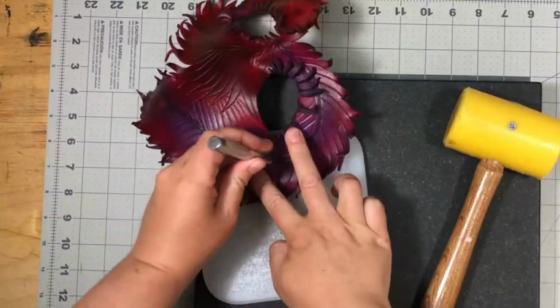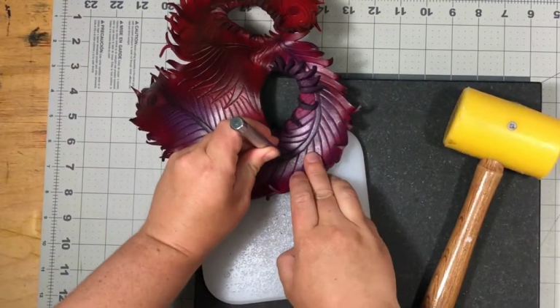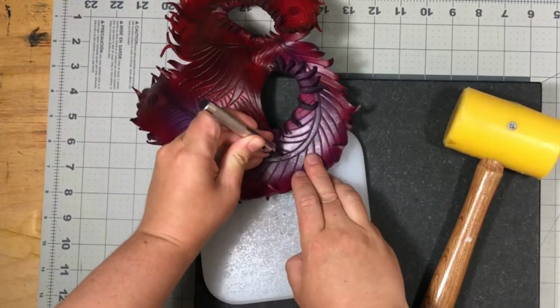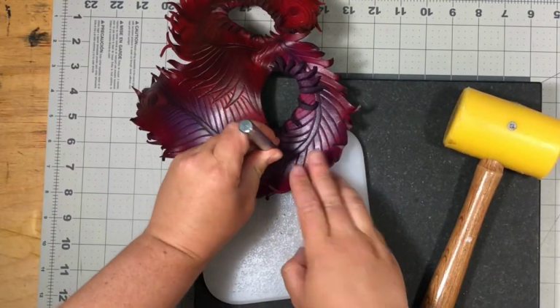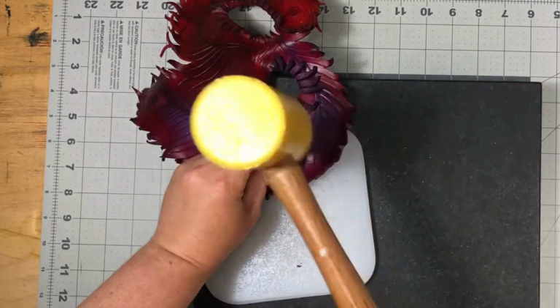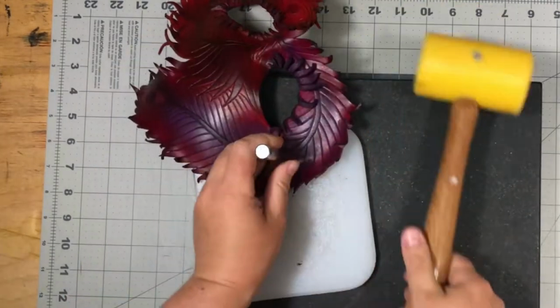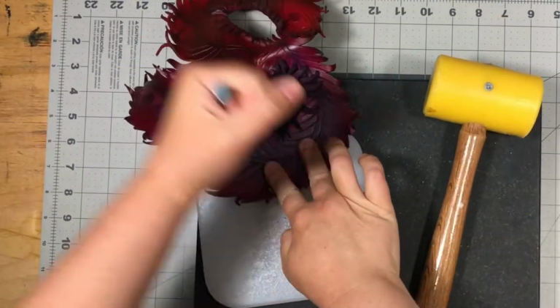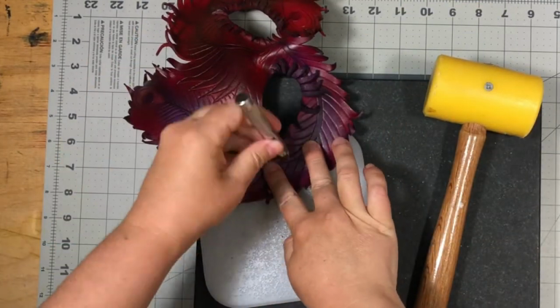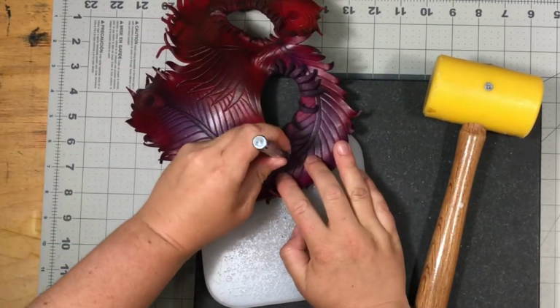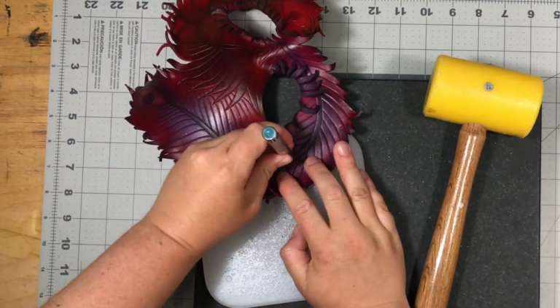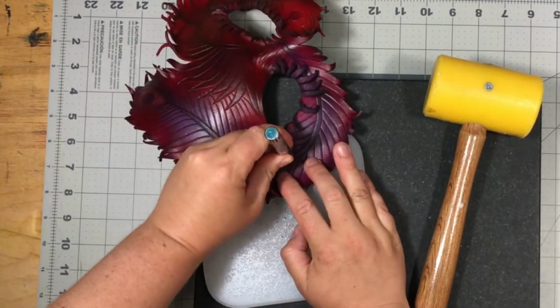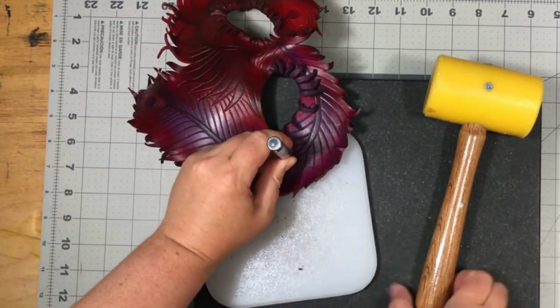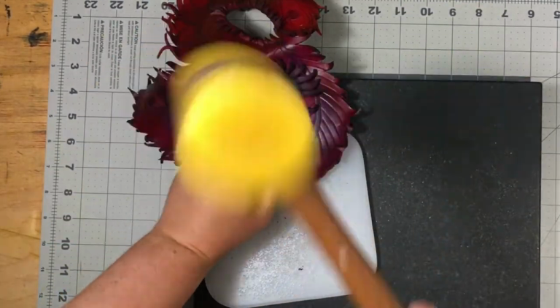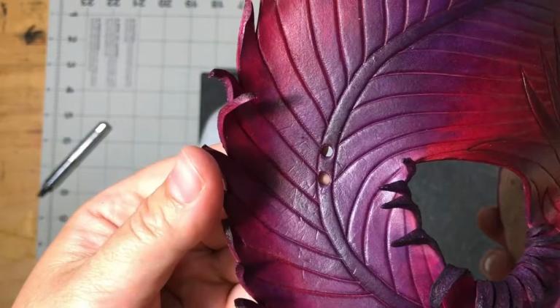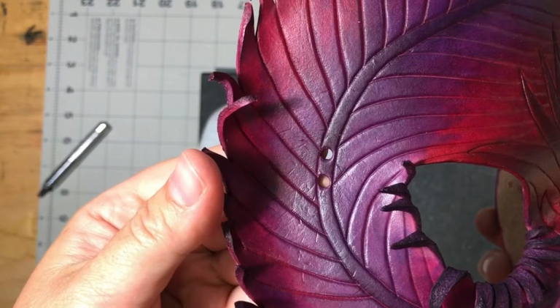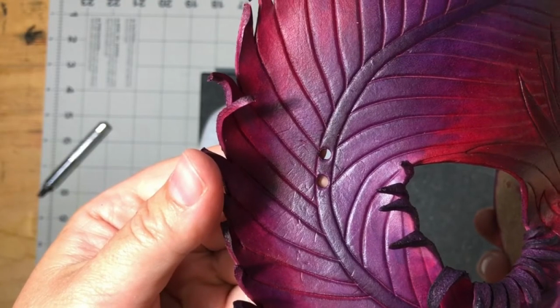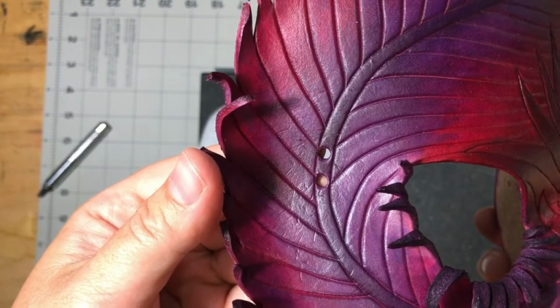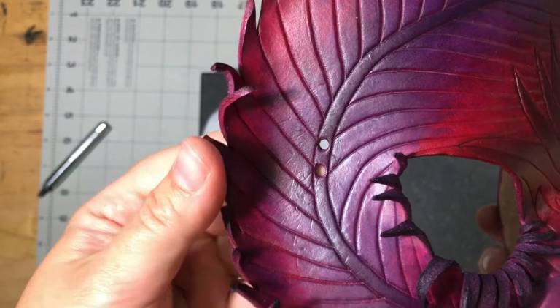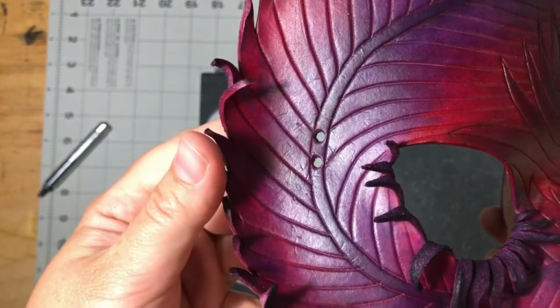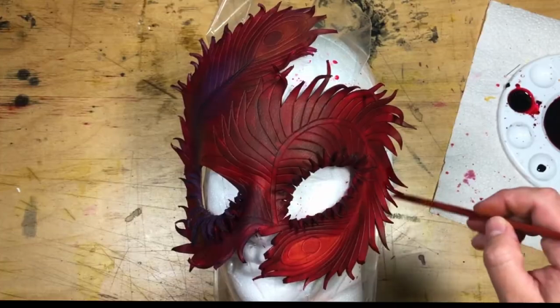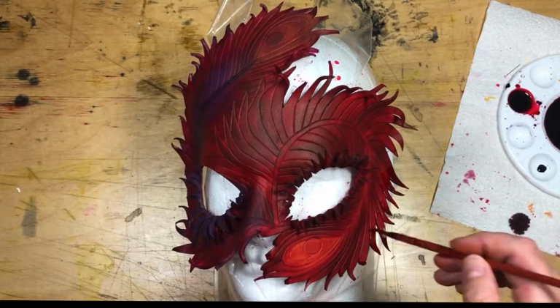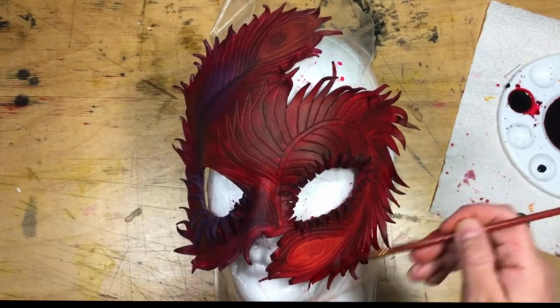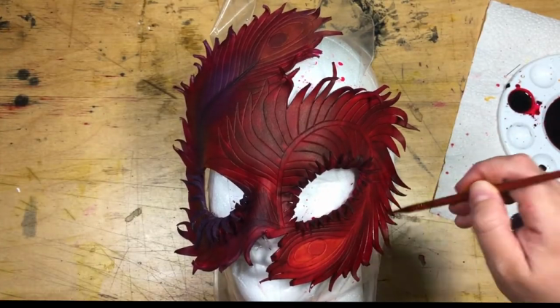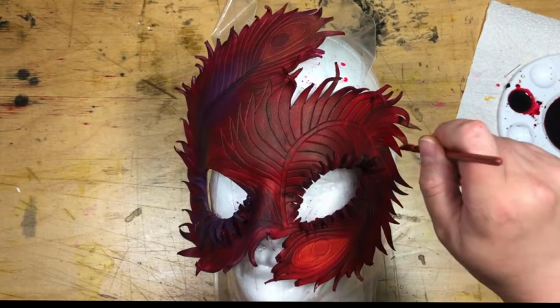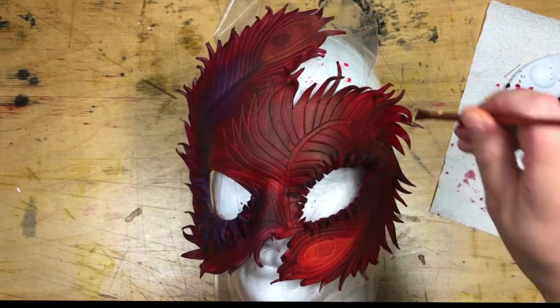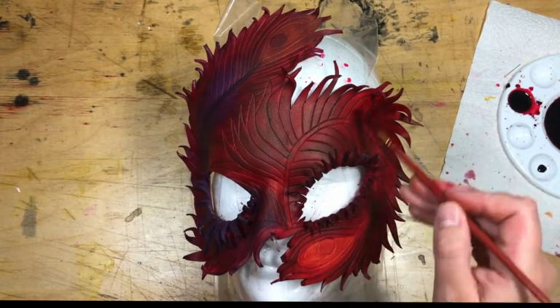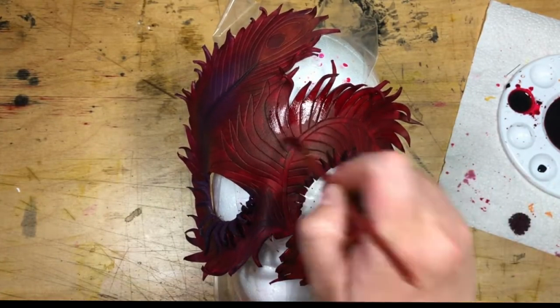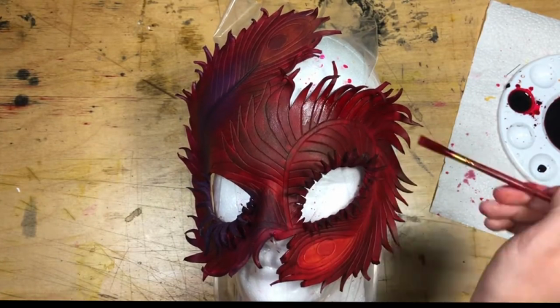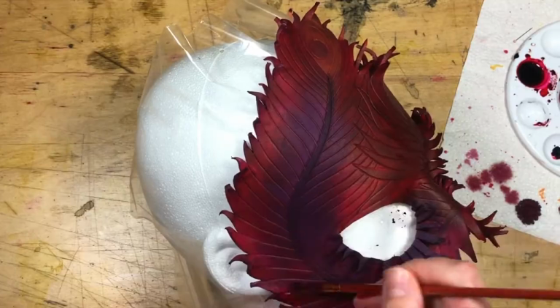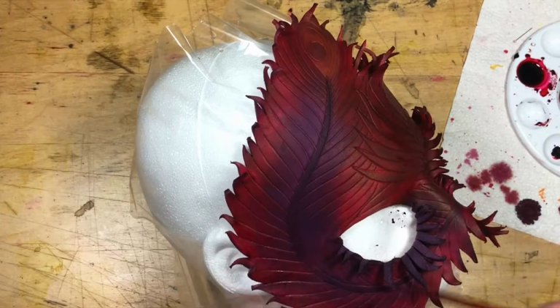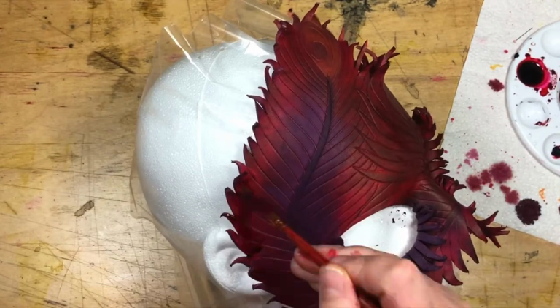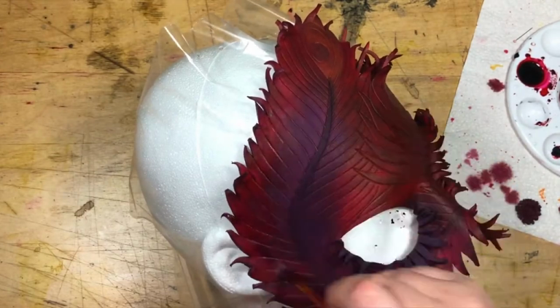Once the mask is completely dry and no longer cool to the touch, punch holes at each of the temples for the ties — I punched two on each side. I coloured my mask using leather dye and a paint brush, but there are lots of options. Acrylic paints also work well.